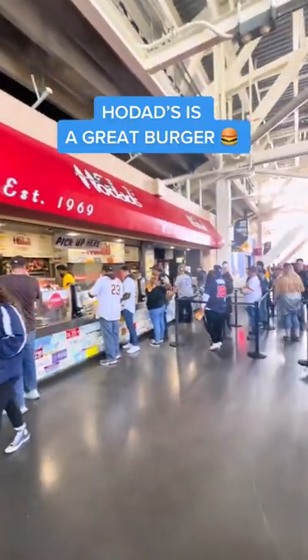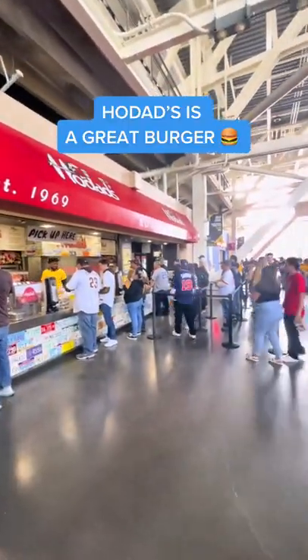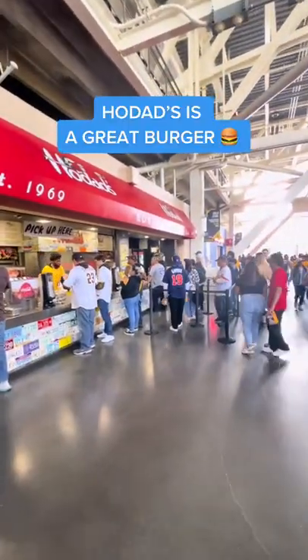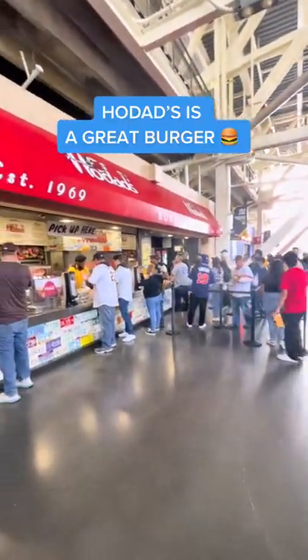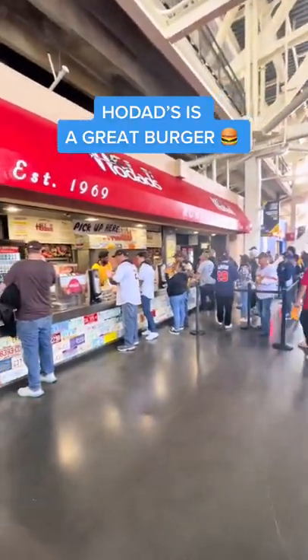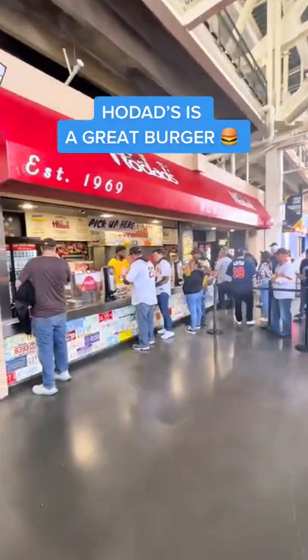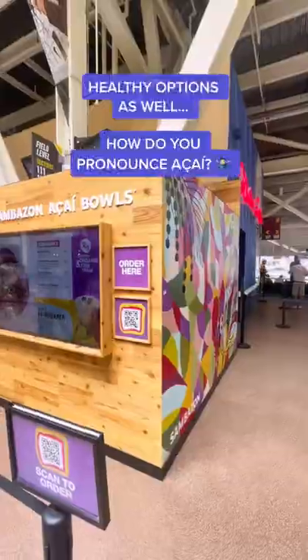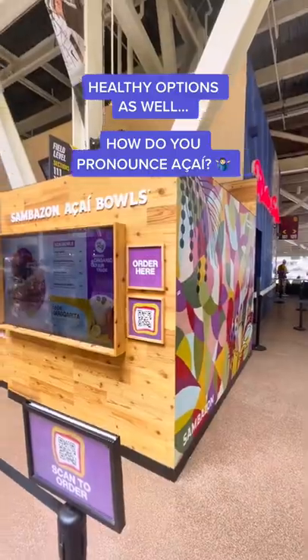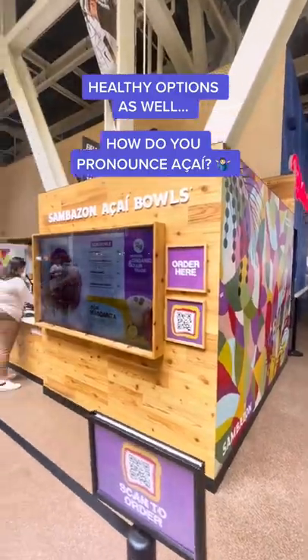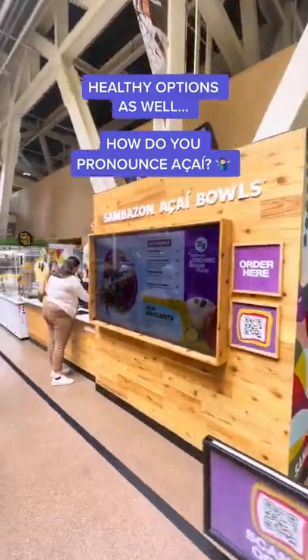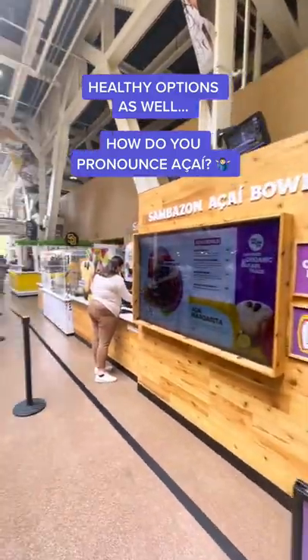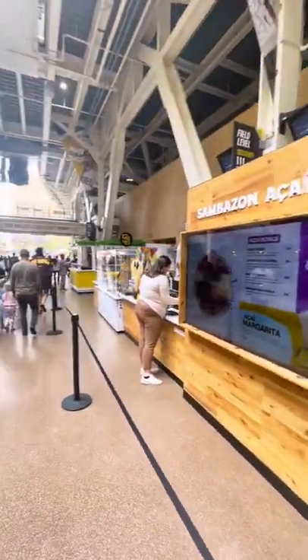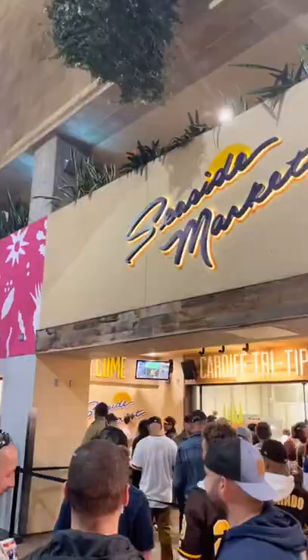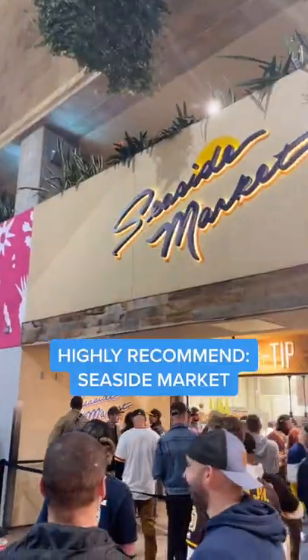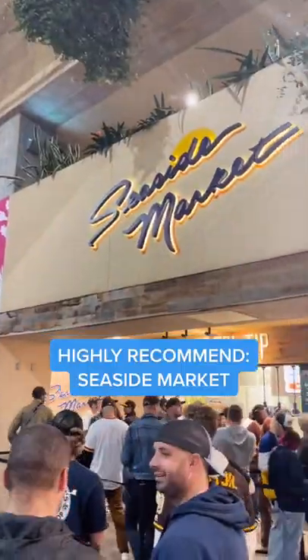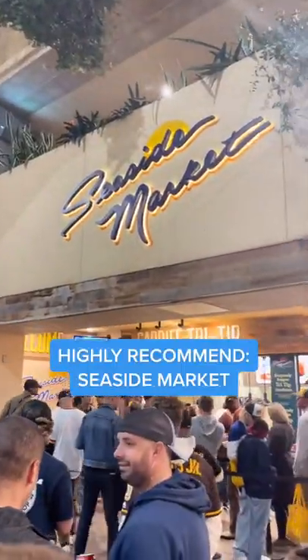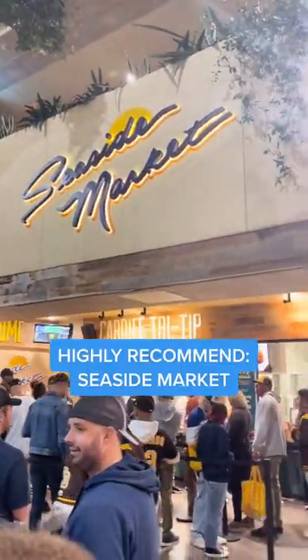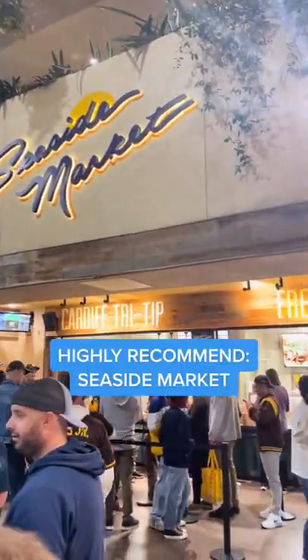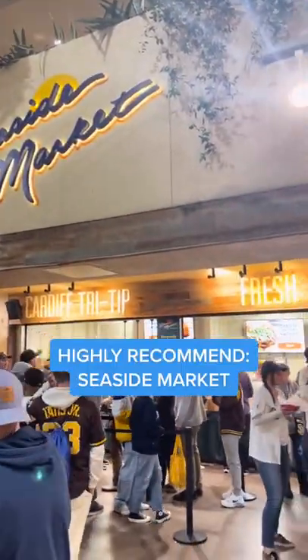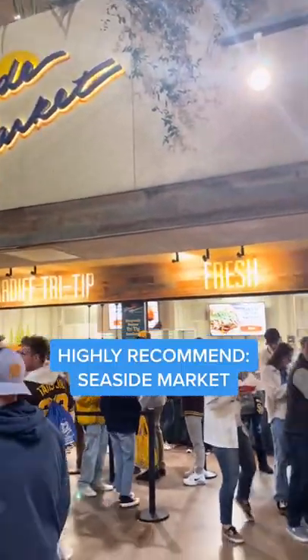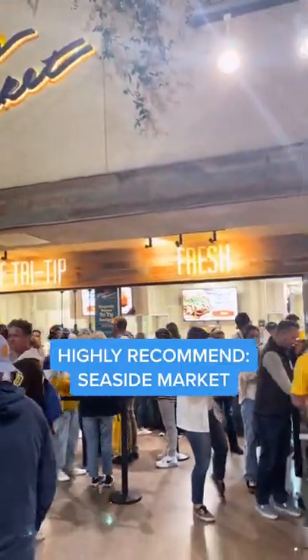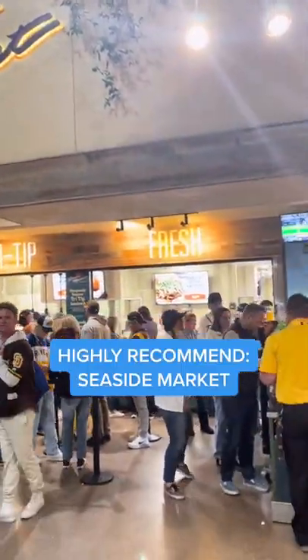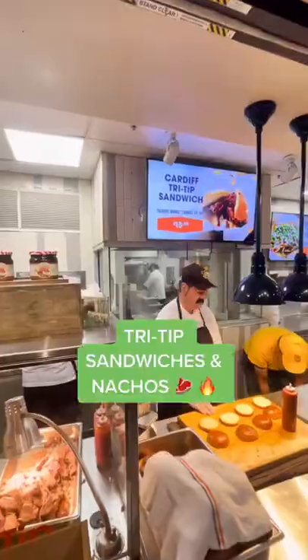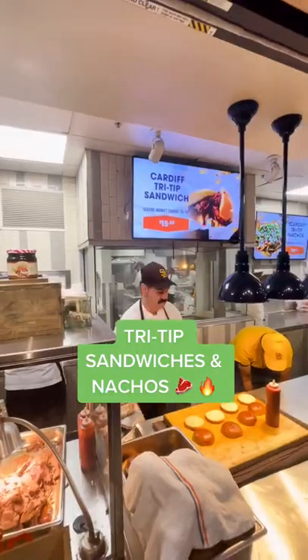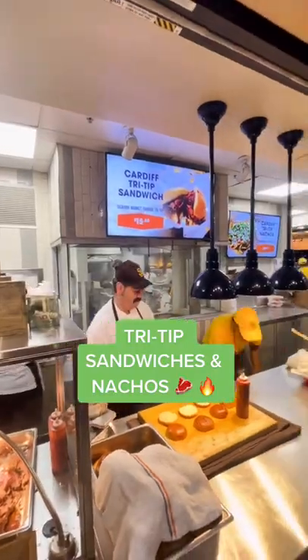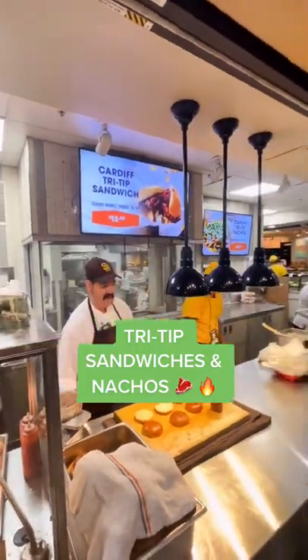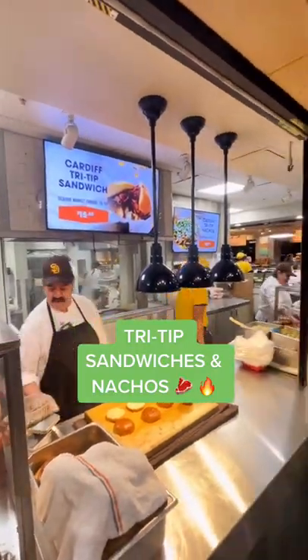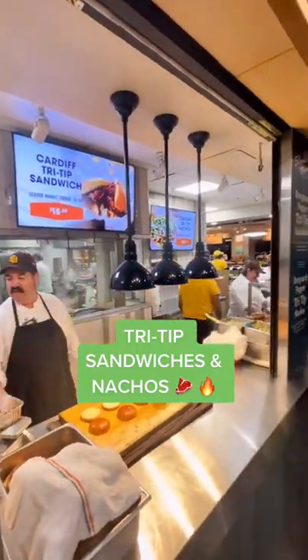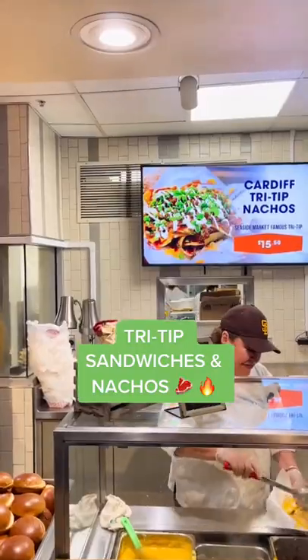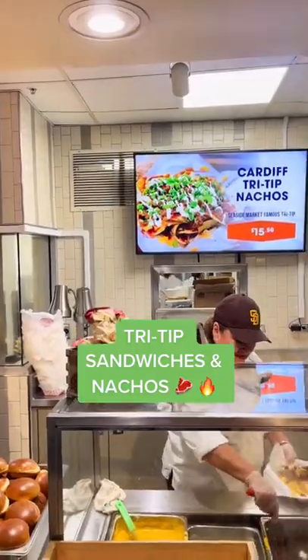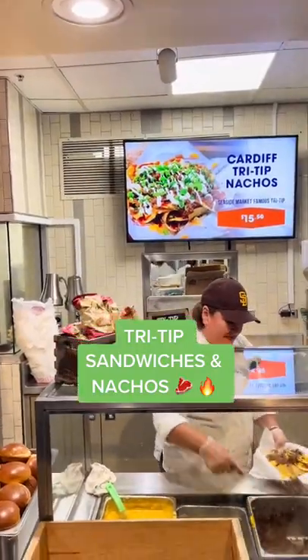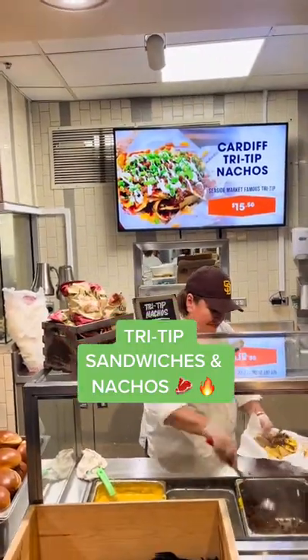Podad's is a classic San Diego burger — they have healthy options as well. But the number one recommended spot was Seaside Market, which has tri-tip sandwiches and nachos.